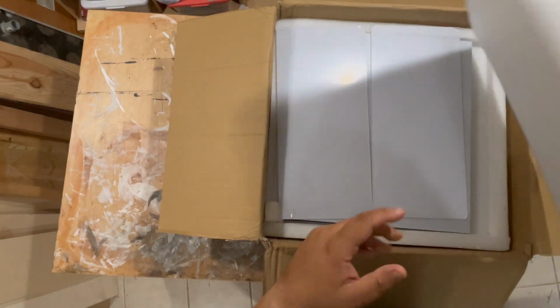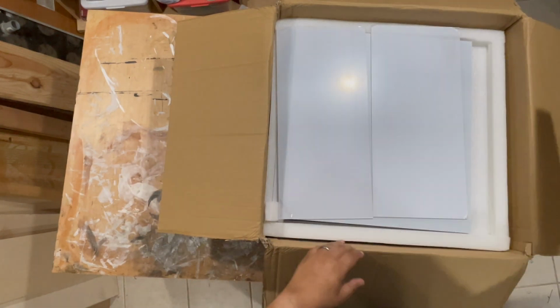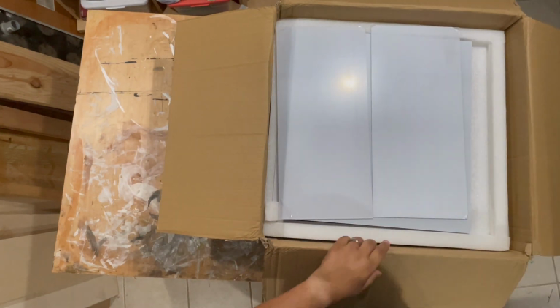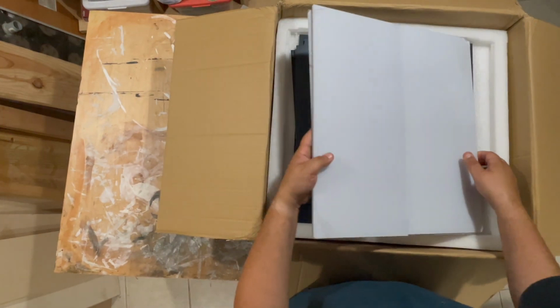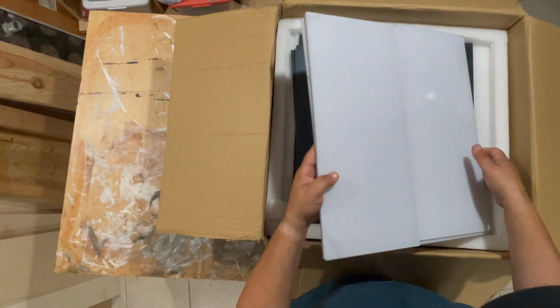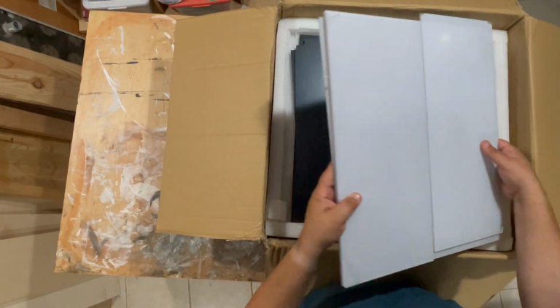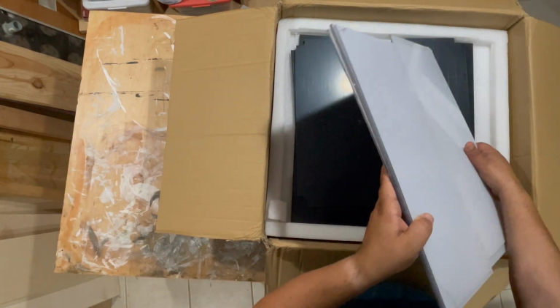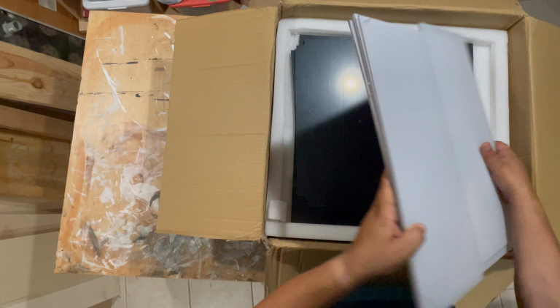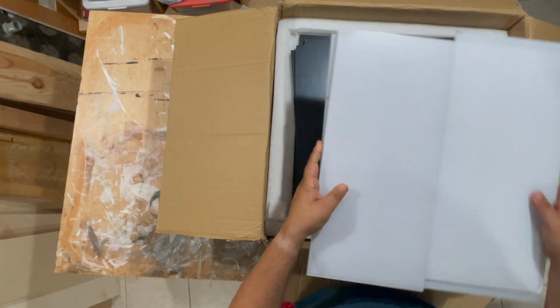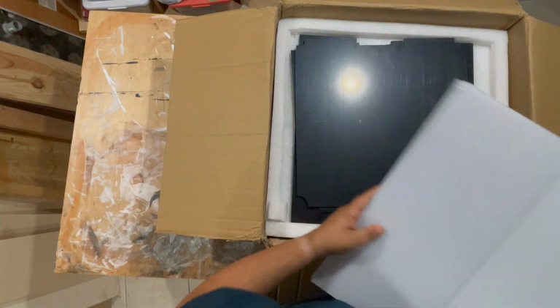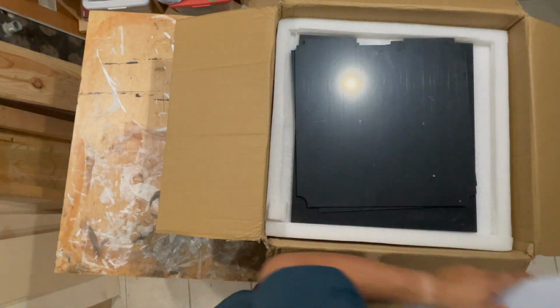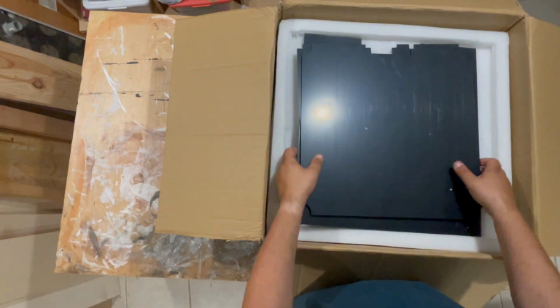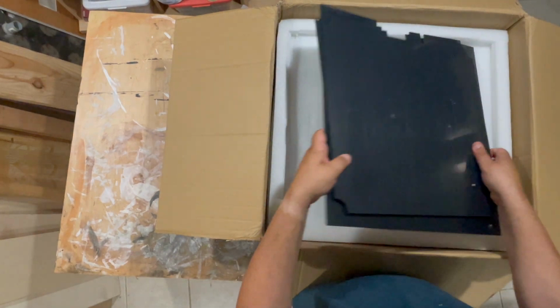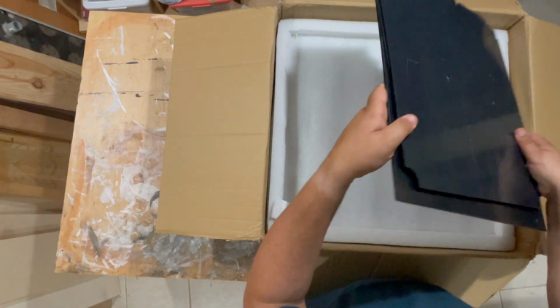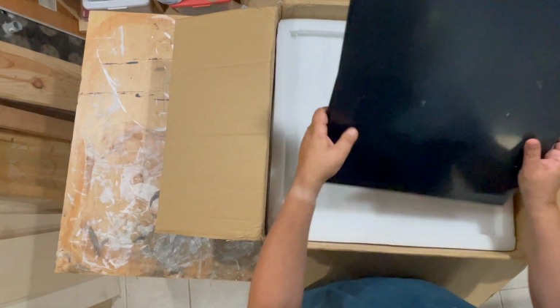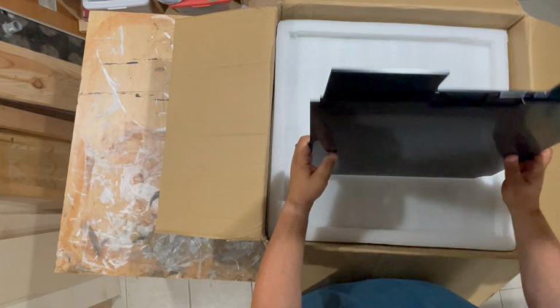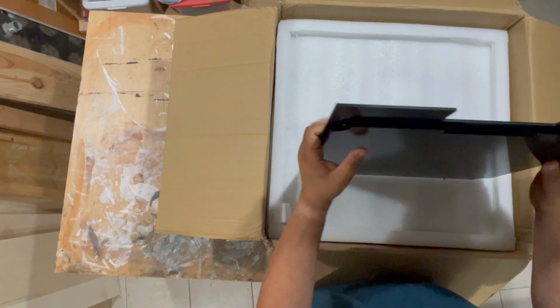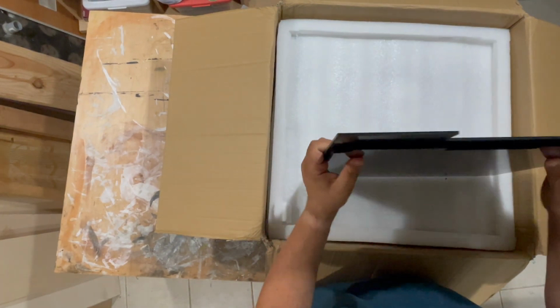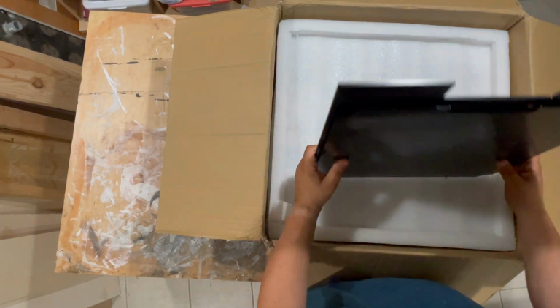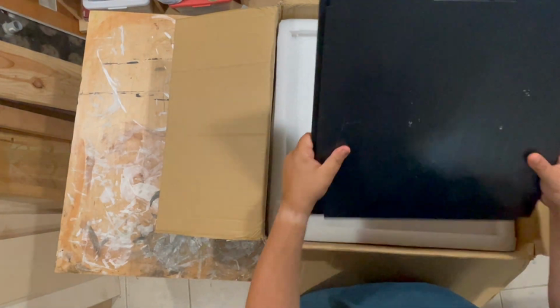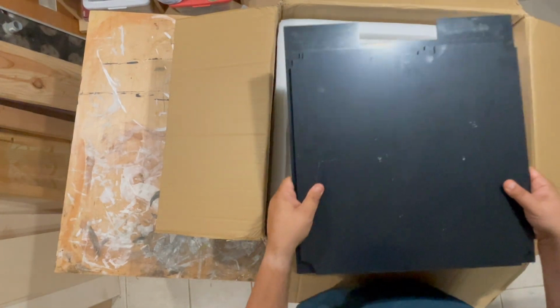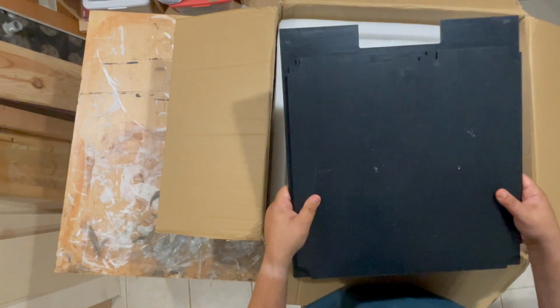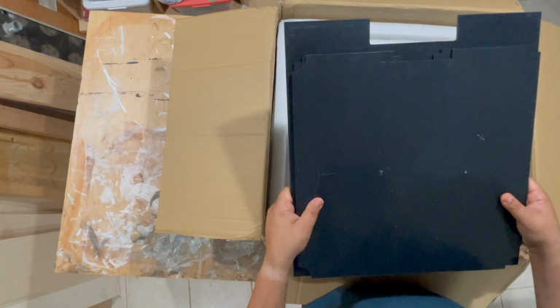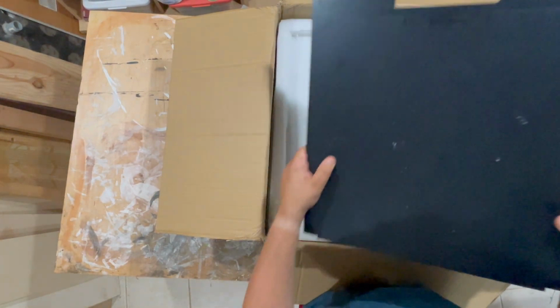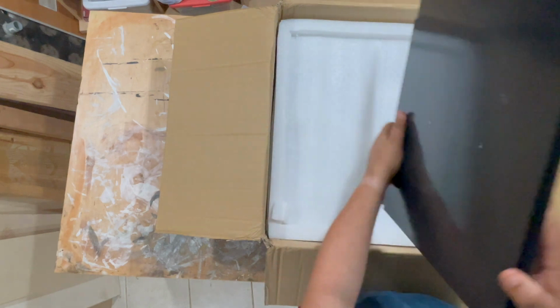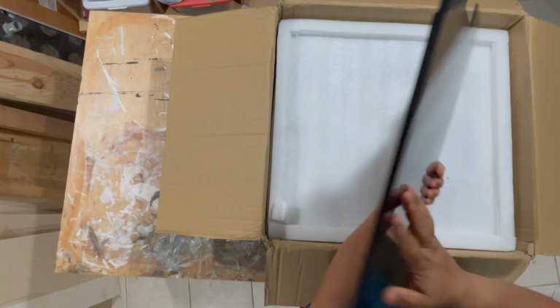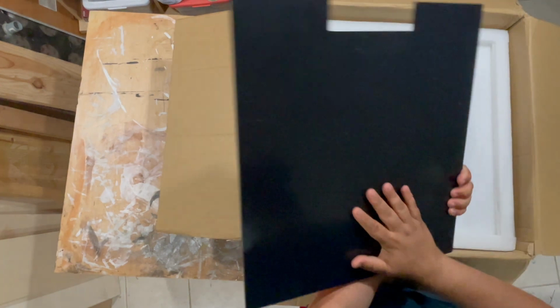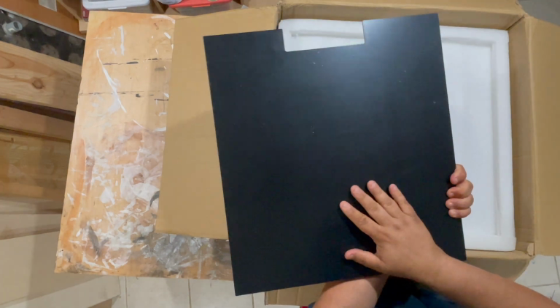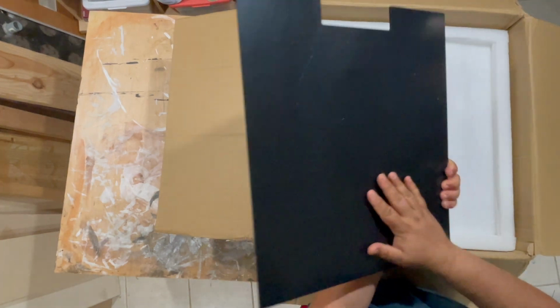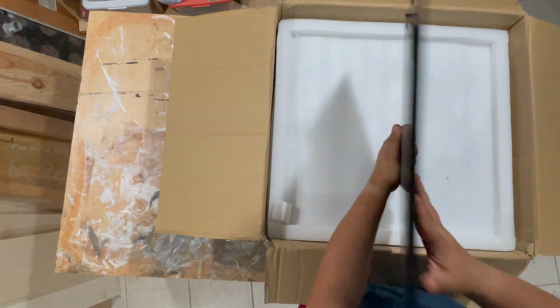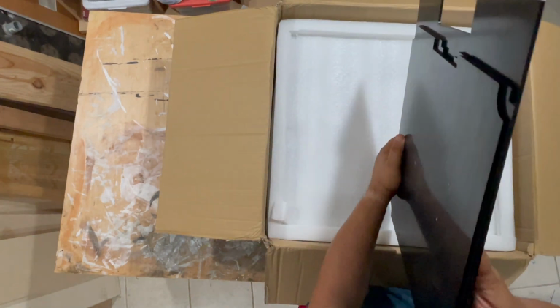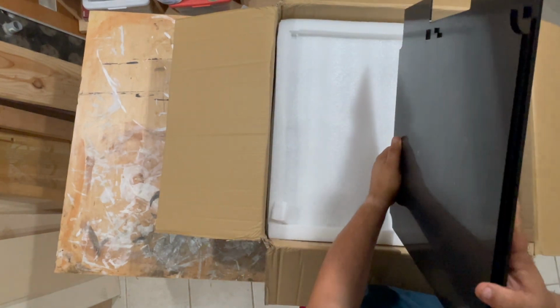The clear acrylic doors and sides are fine. The back panels are also fine.